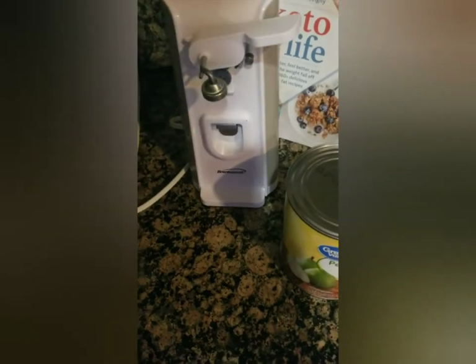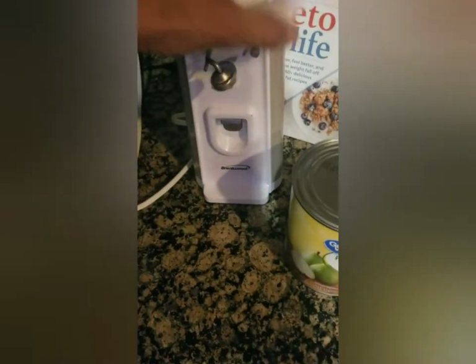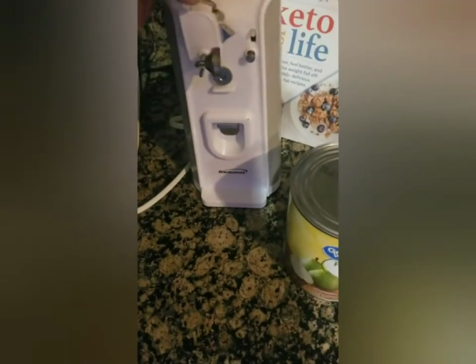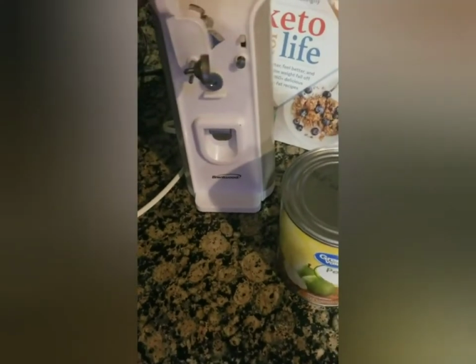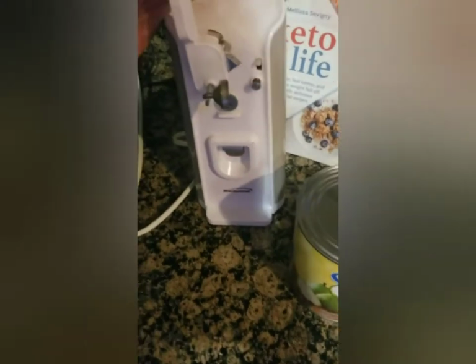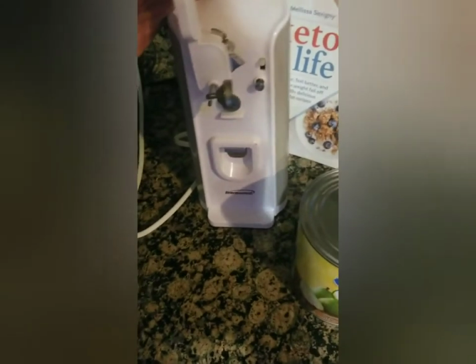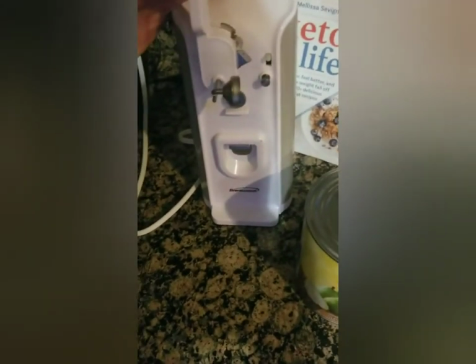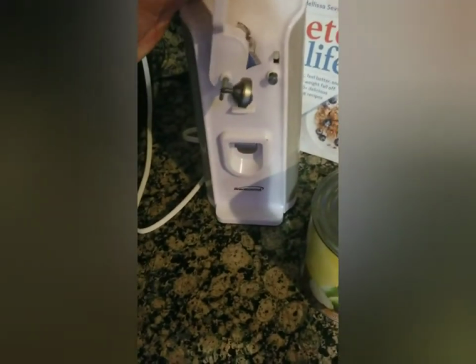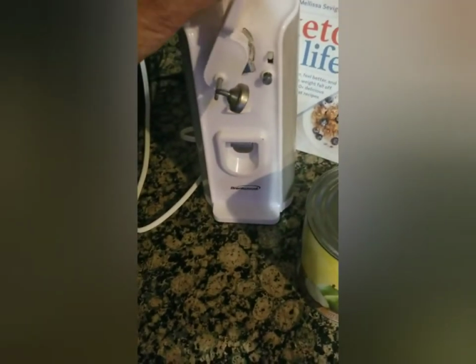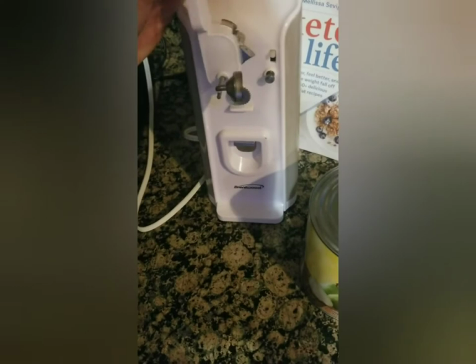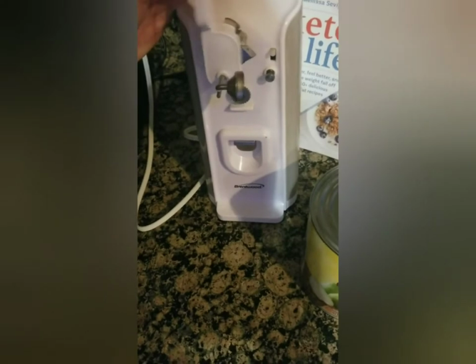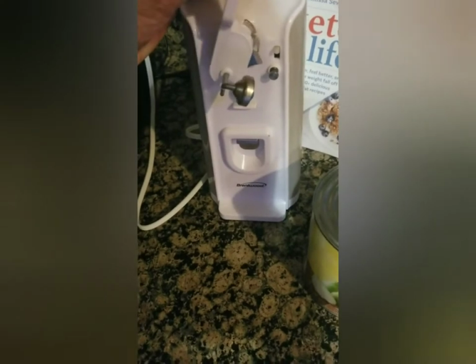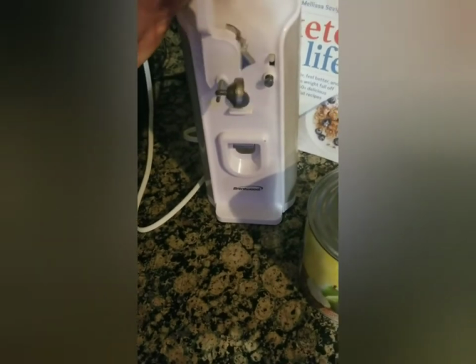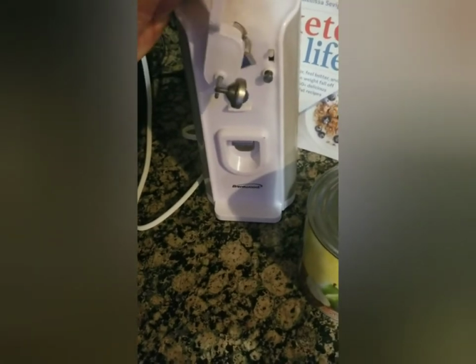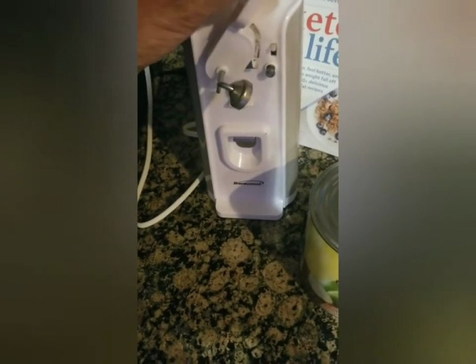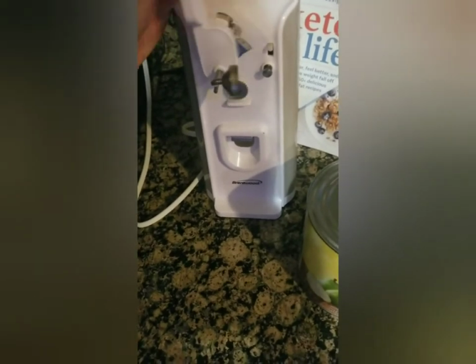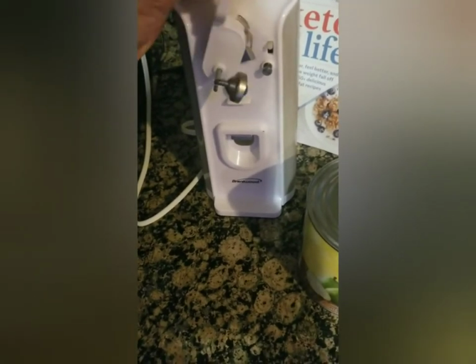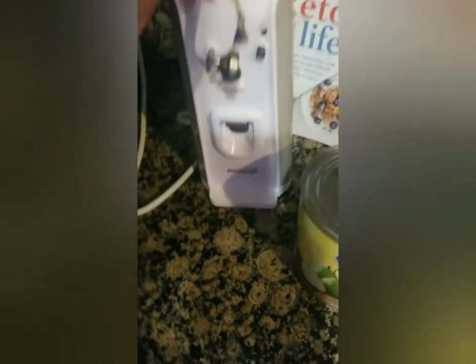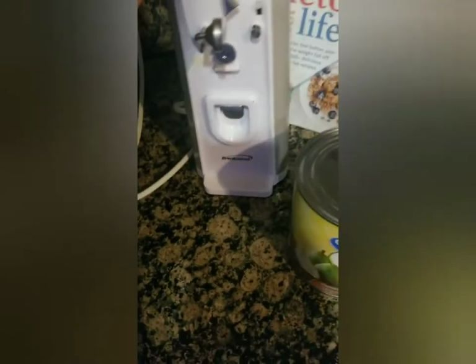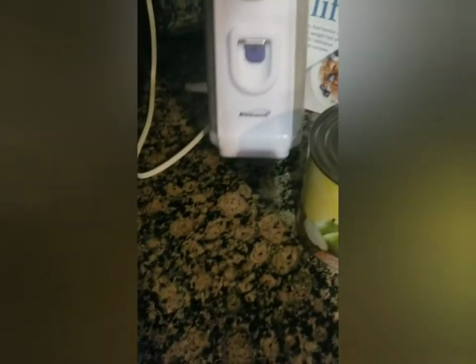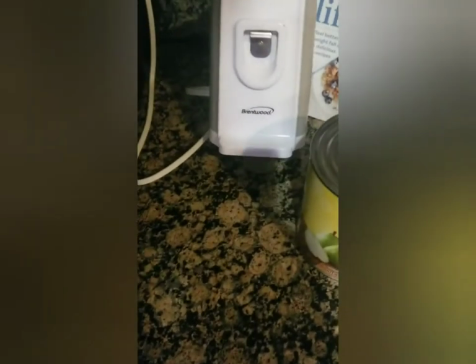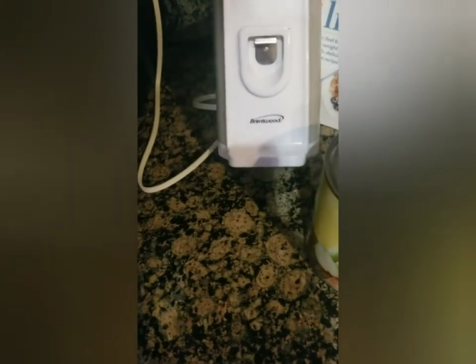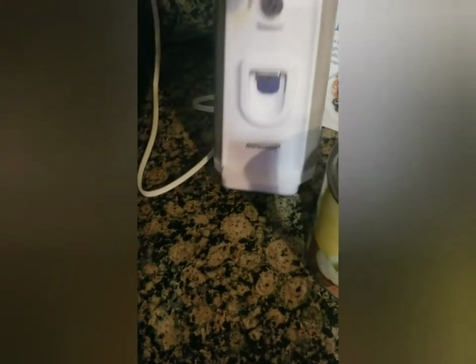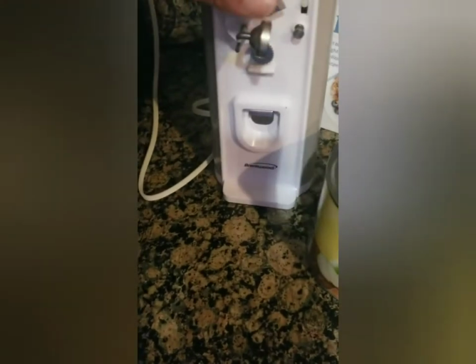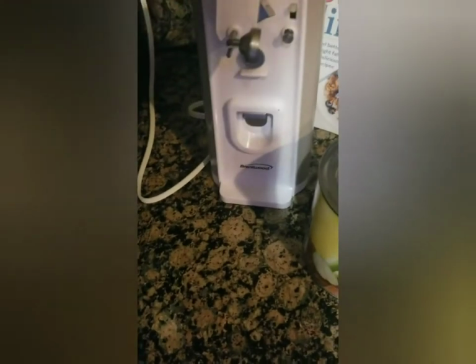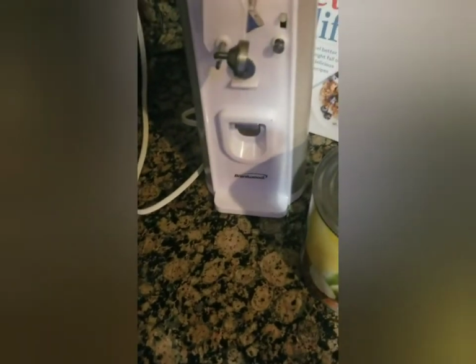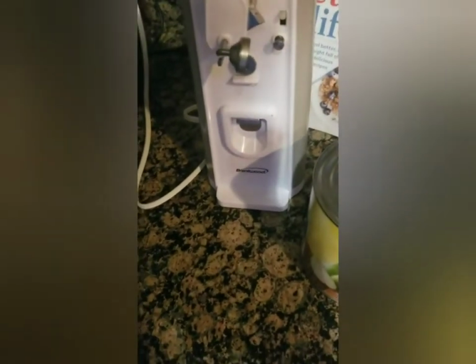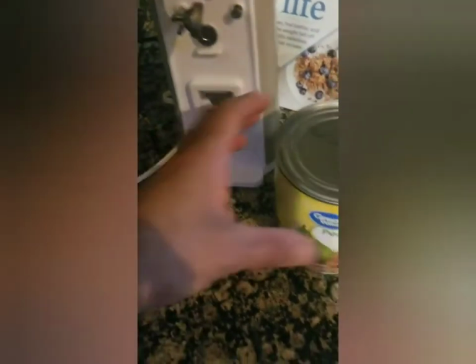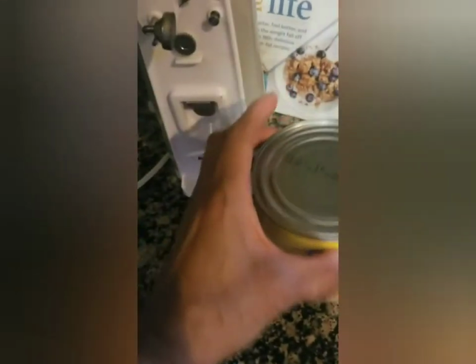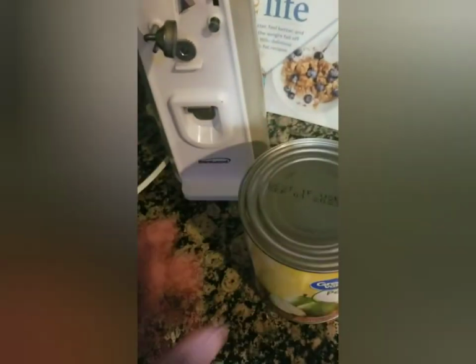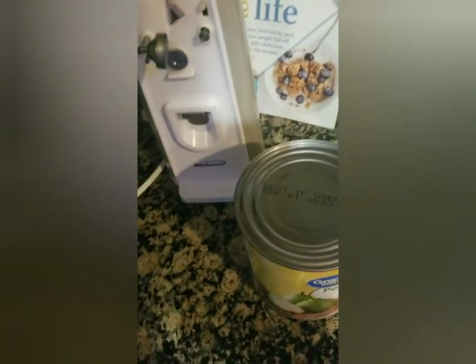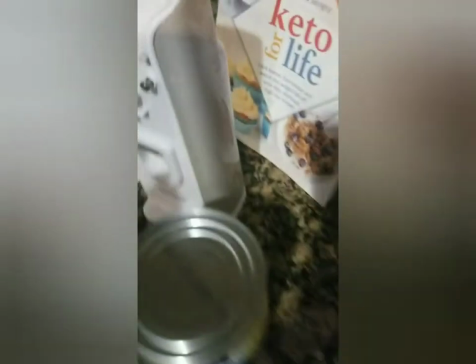It's been here for over a couple months and it's been working really well. It's an electric can opener by Brentwood. So here we go, let me wipe that off.